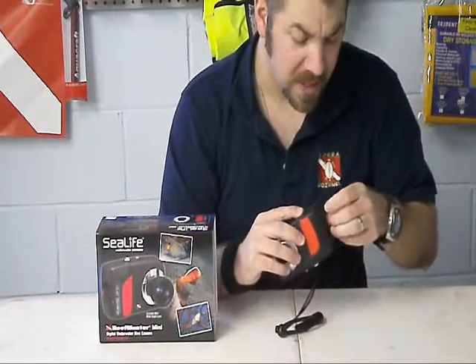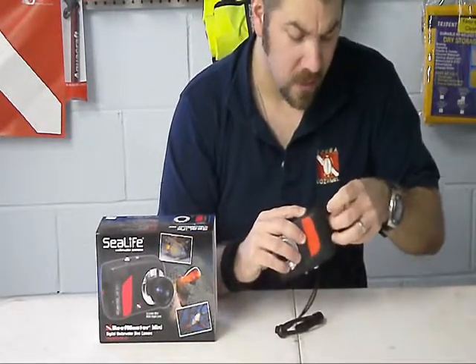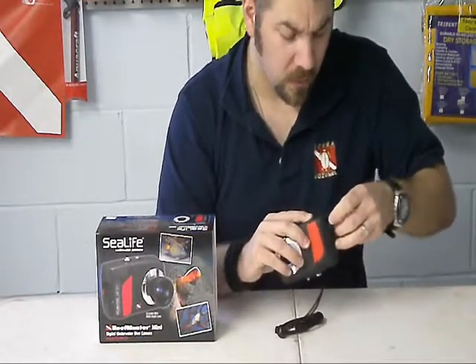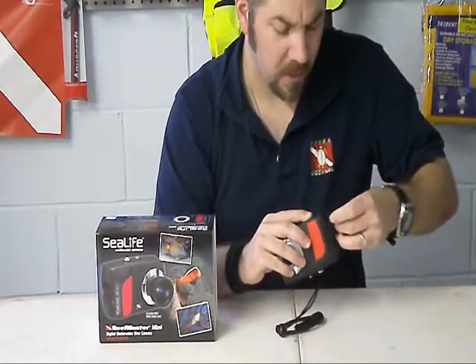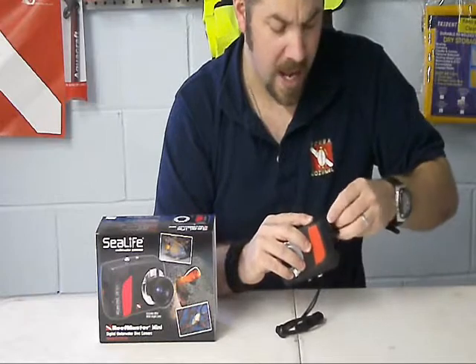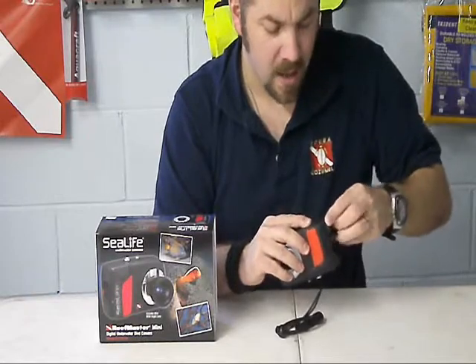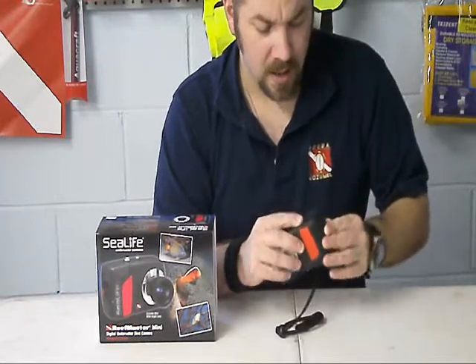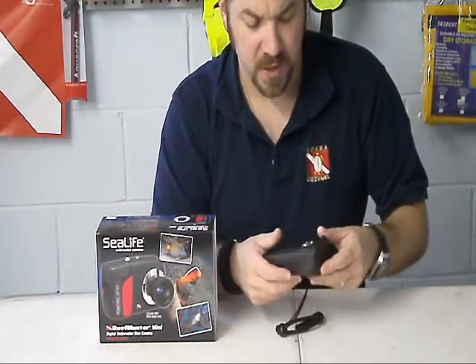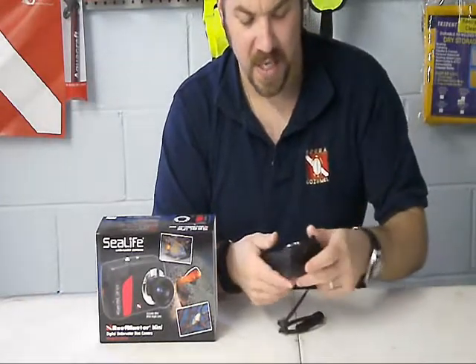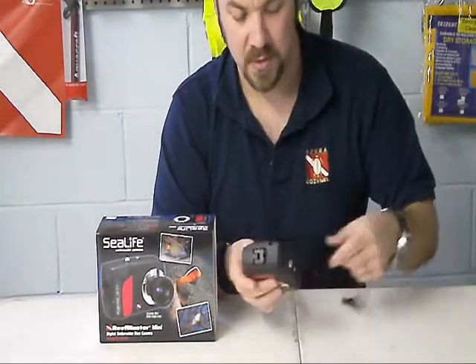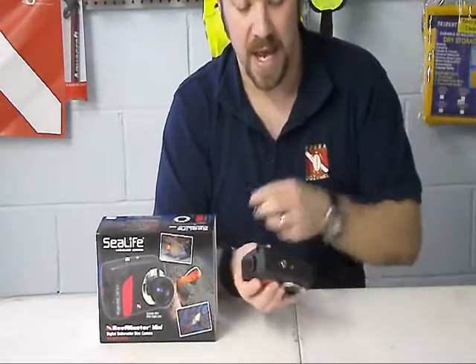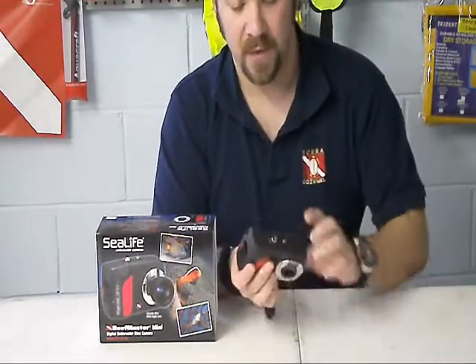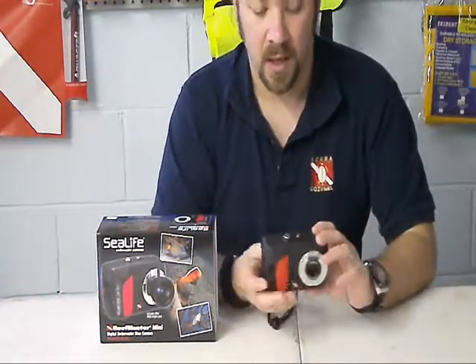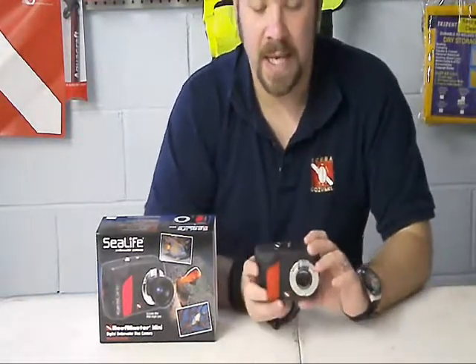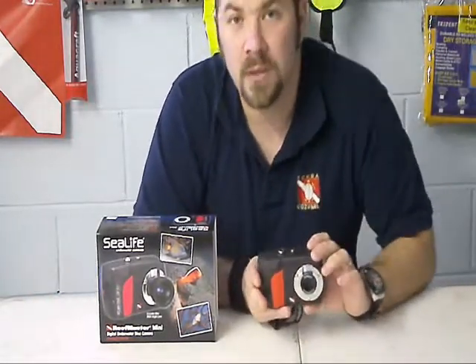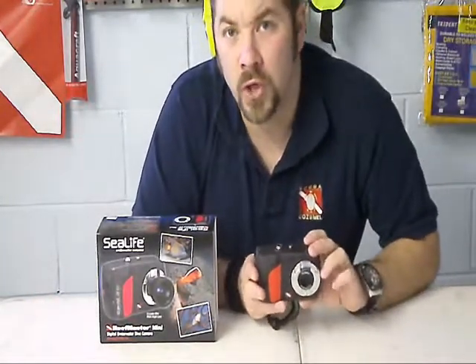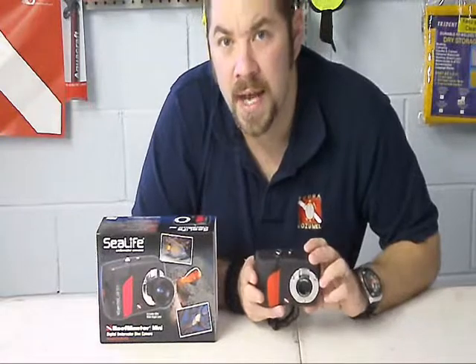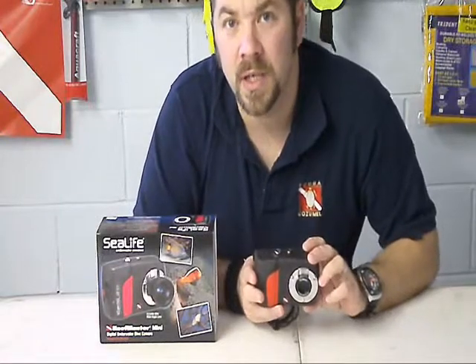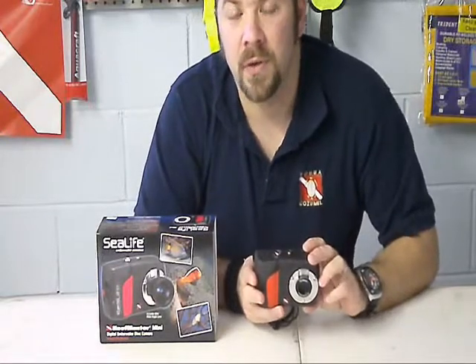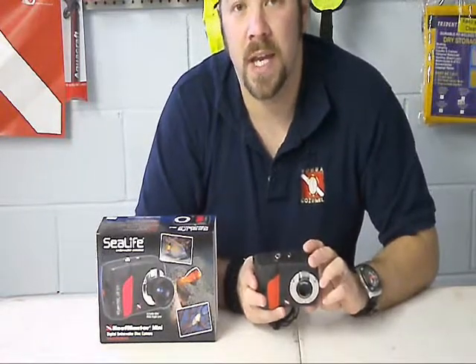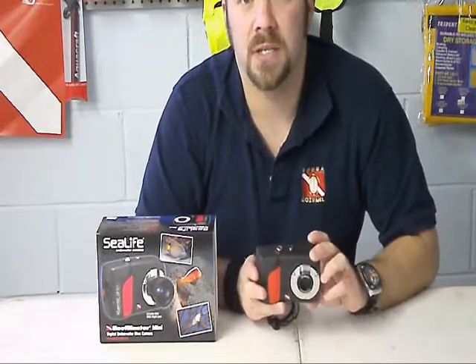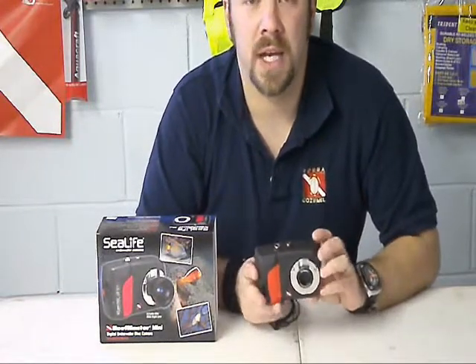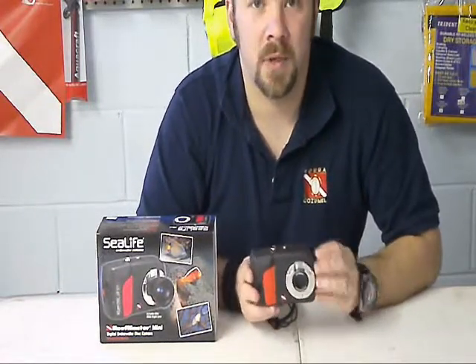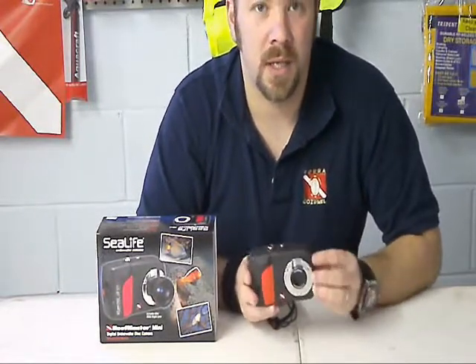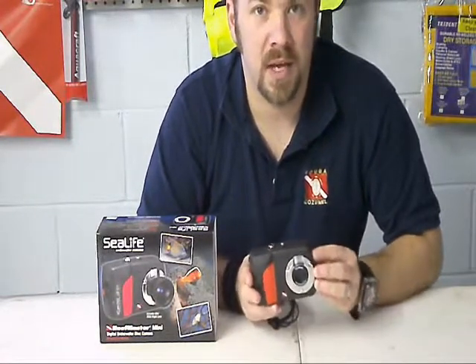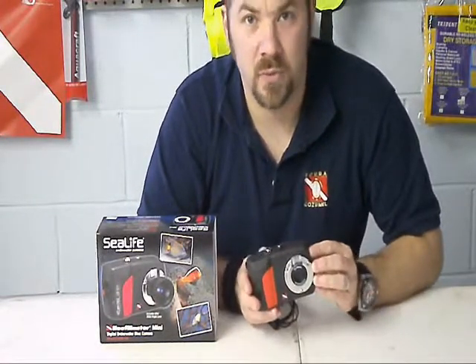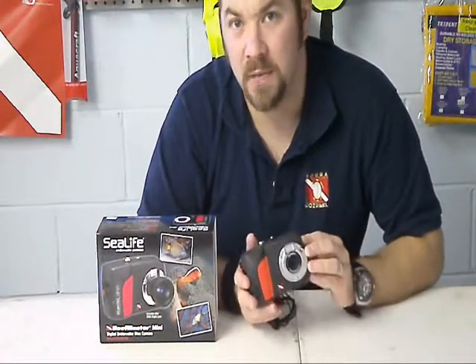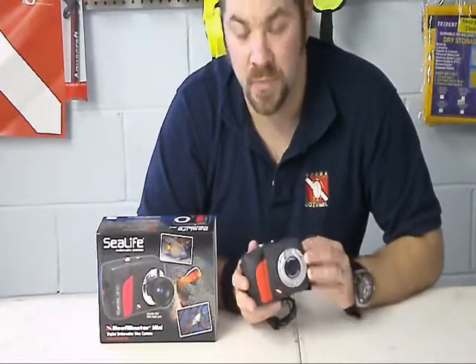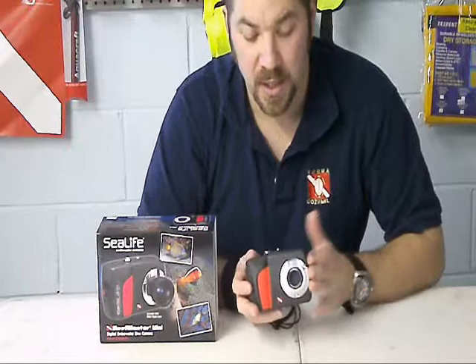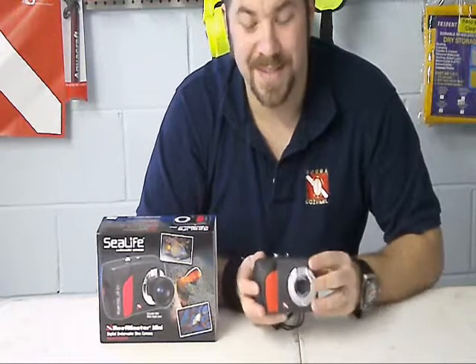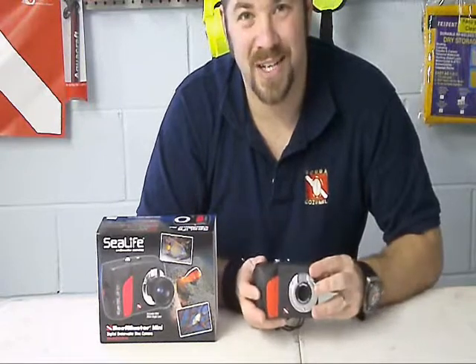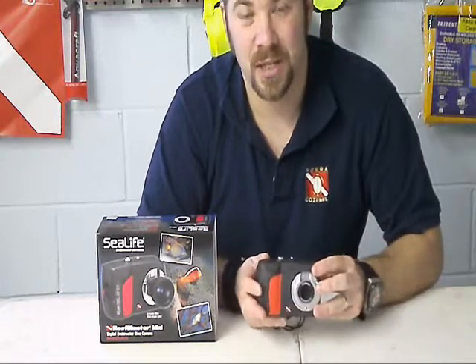It's a nice little underwater camera to buy if you just like taking pictures on your dive. And even when you're not diving — if you're going on vacation and you want to take the camera, it doesn't matter if it's raining or if it gets wet — this is the camera to check into.